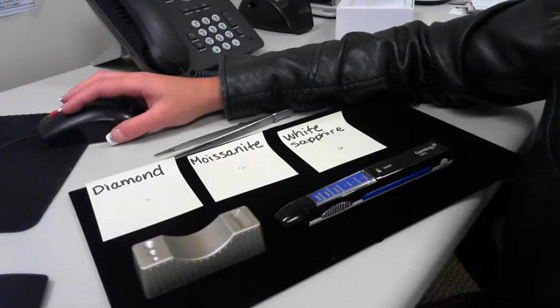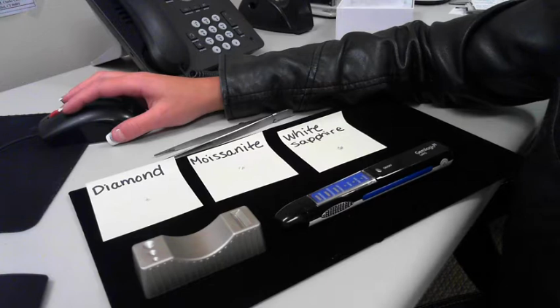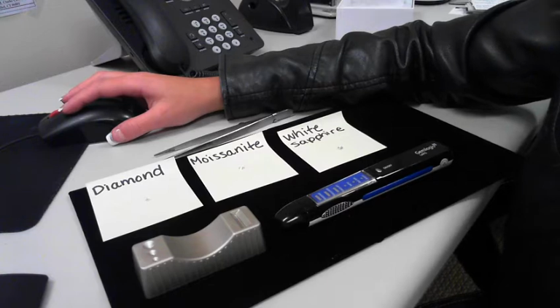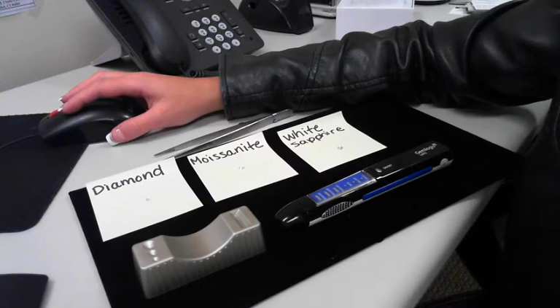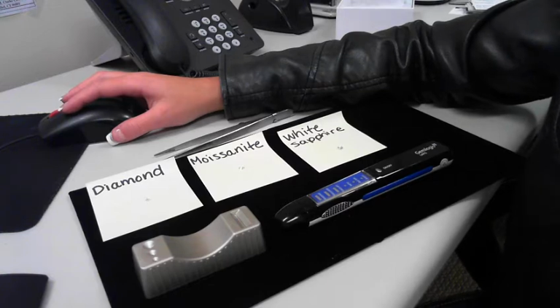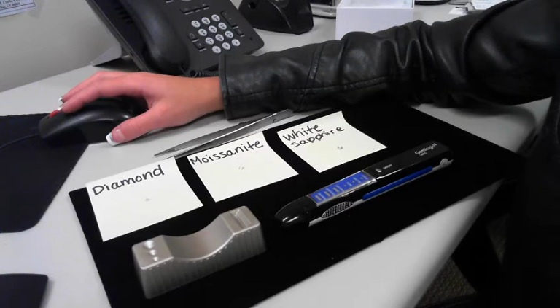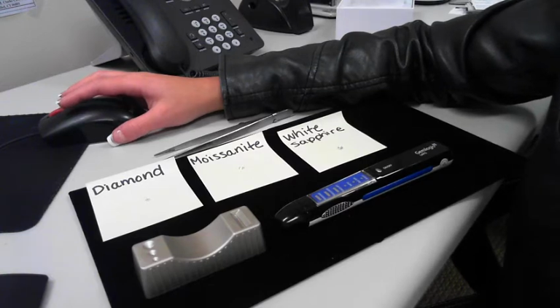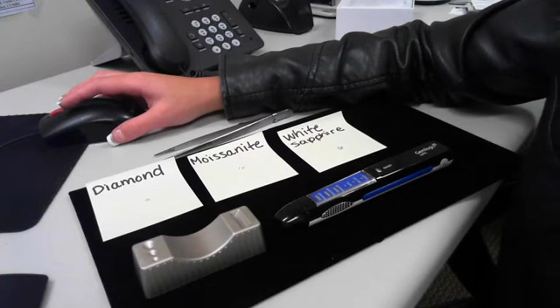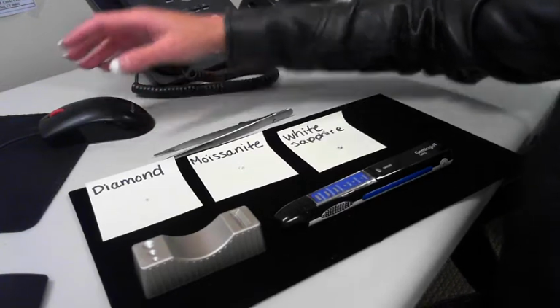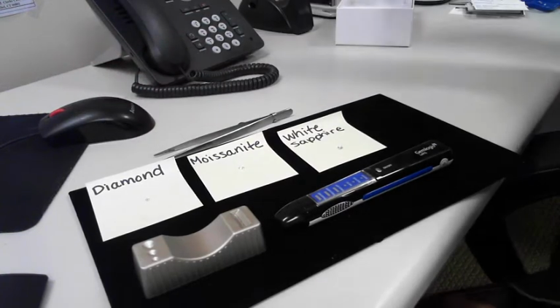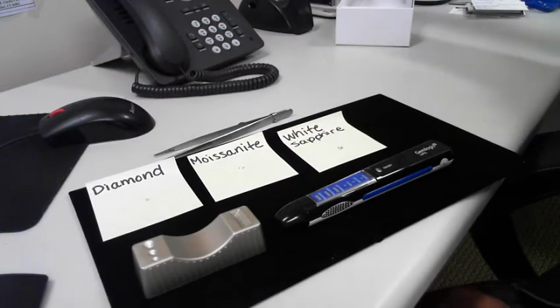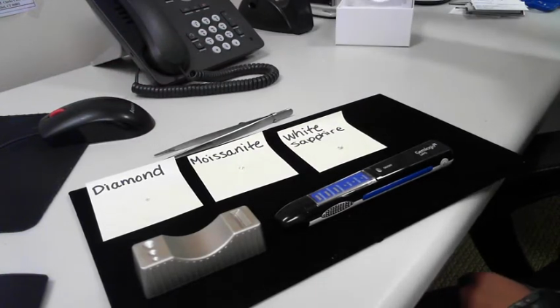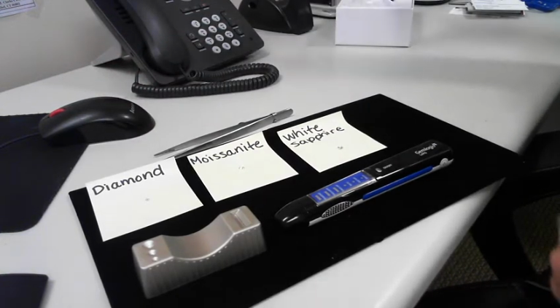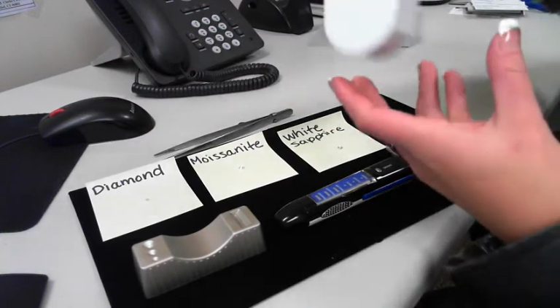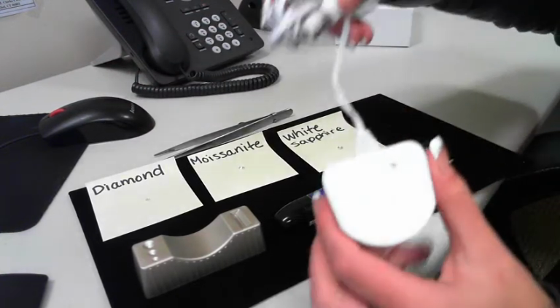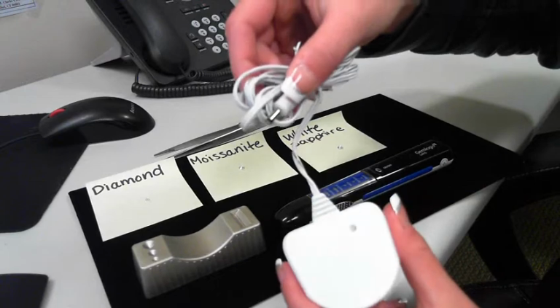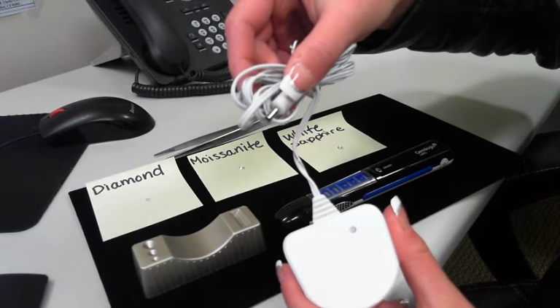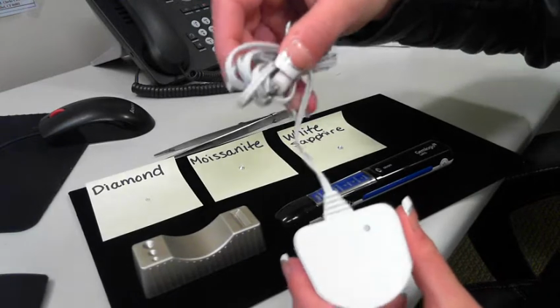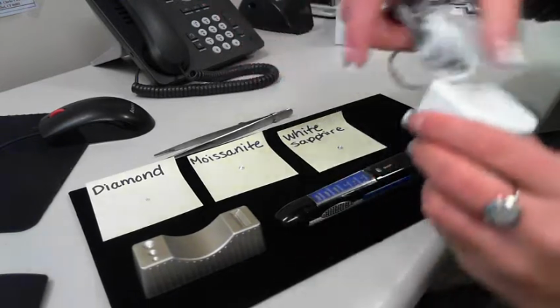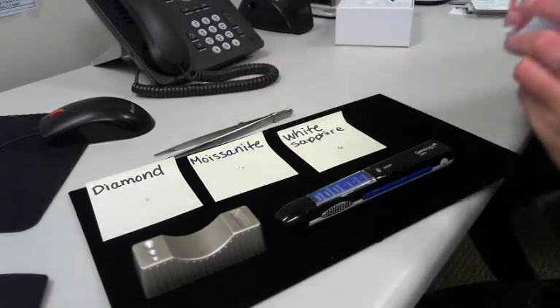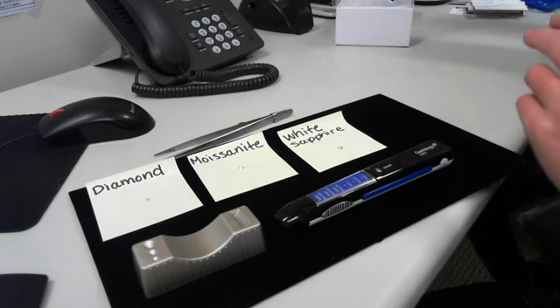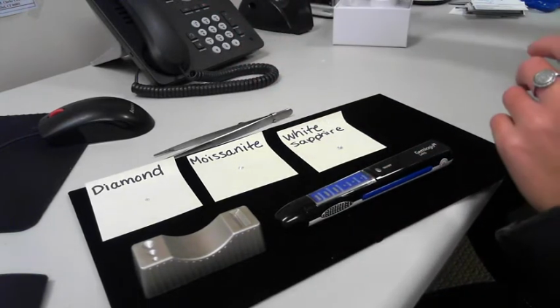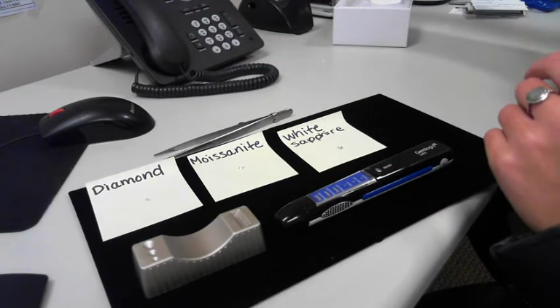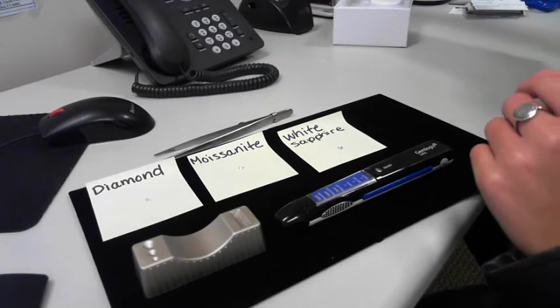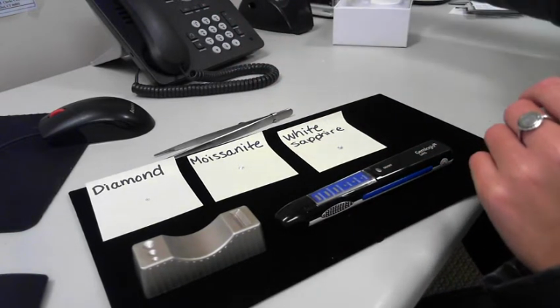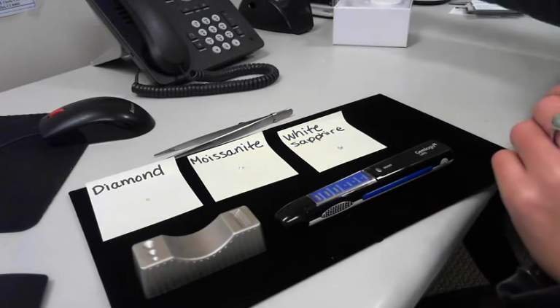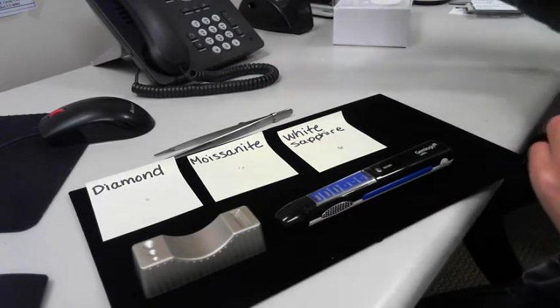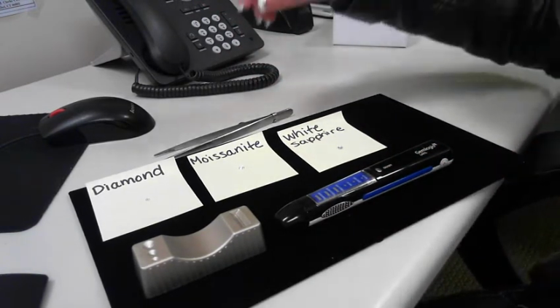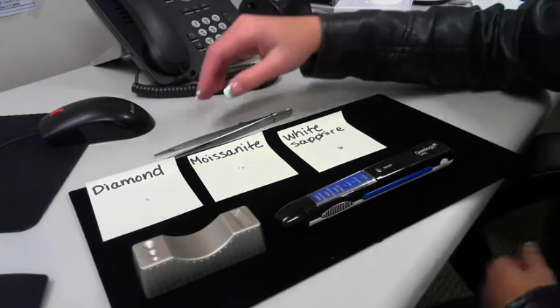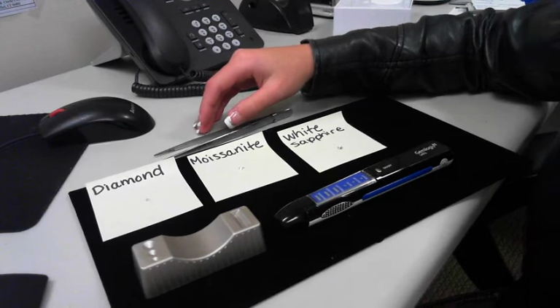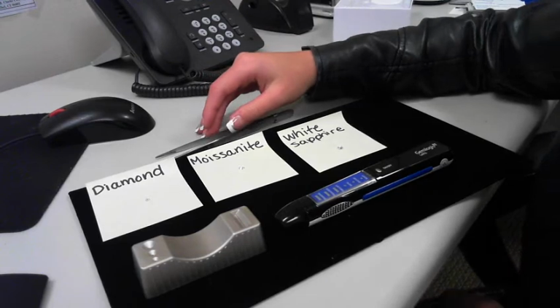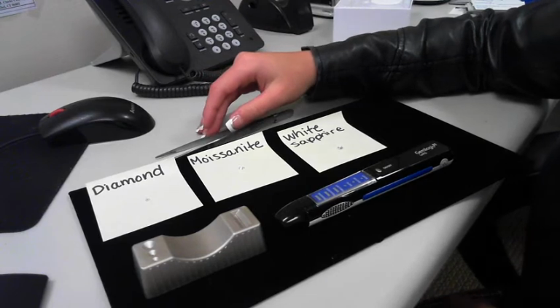It's also rechargeable, so you don't need any batteries. And this is what the charger looks like. Another great feature is that it will detect a white sapphire as a simulant.